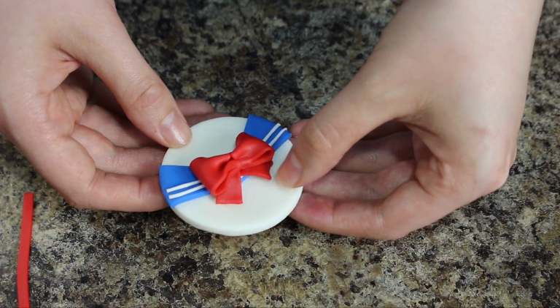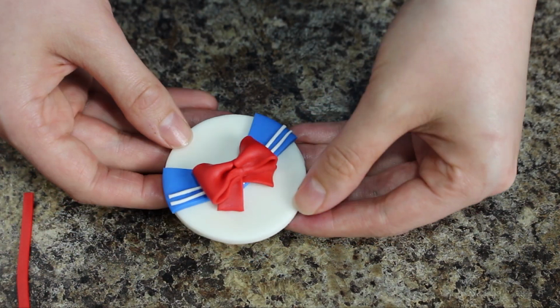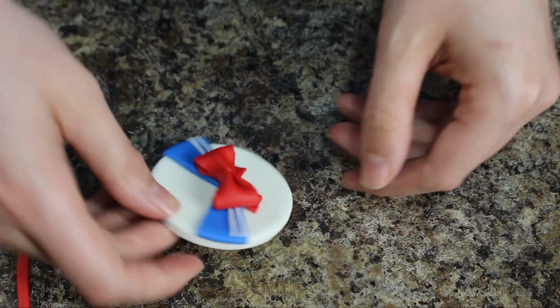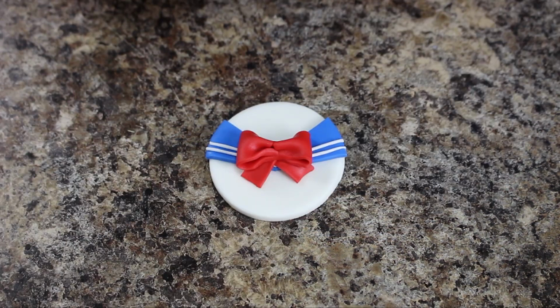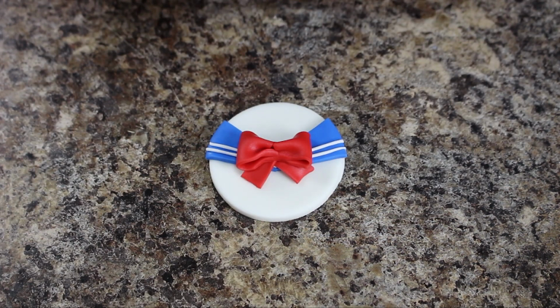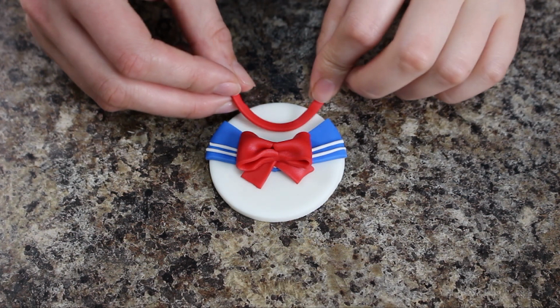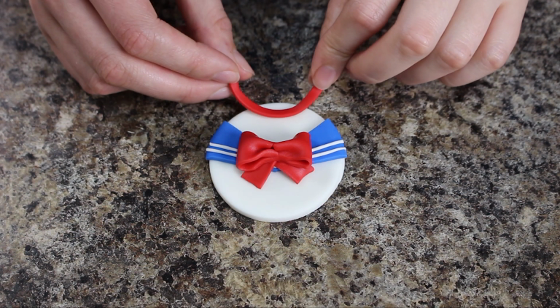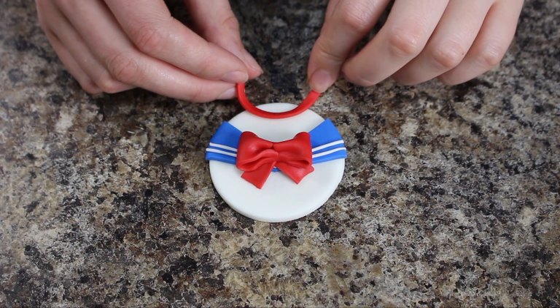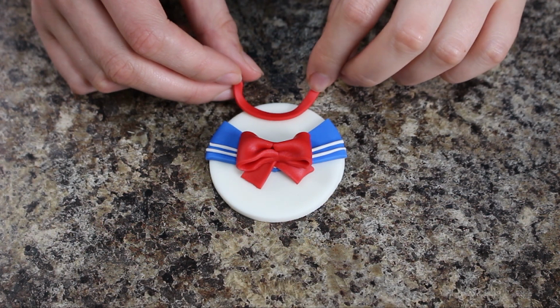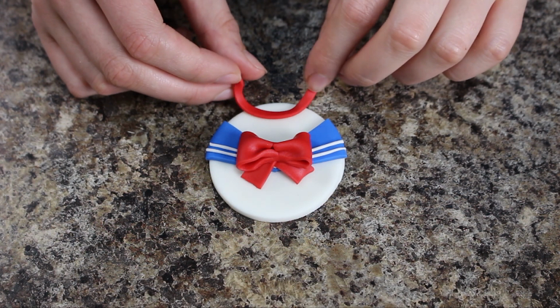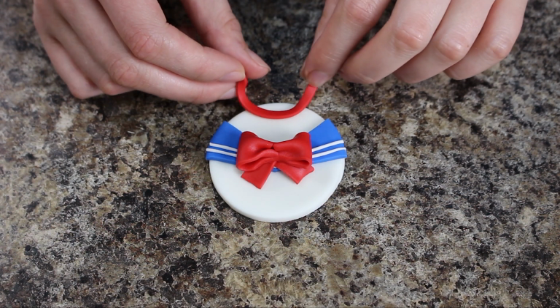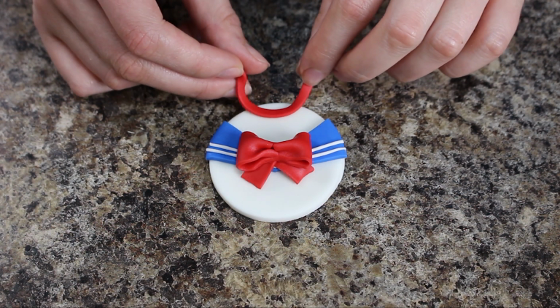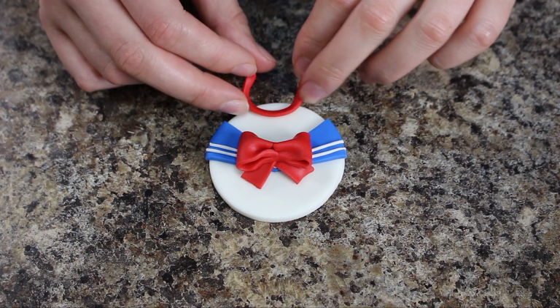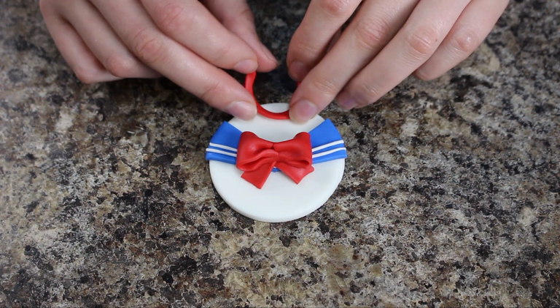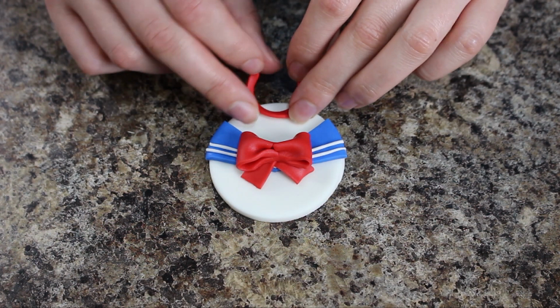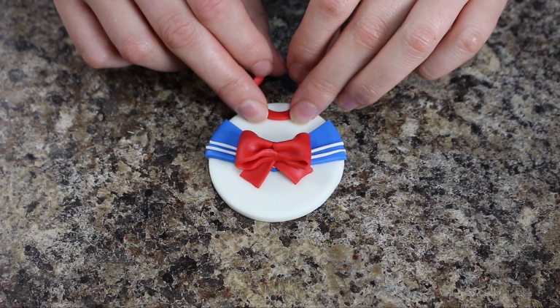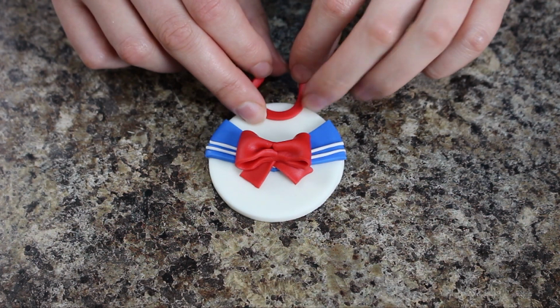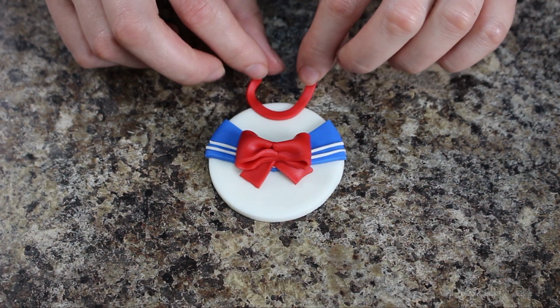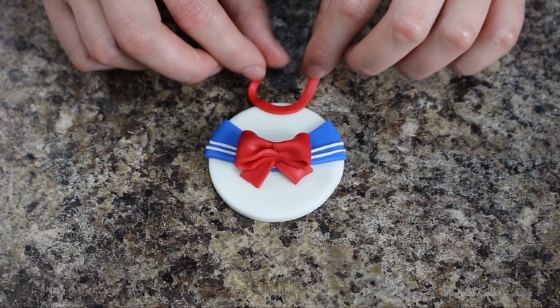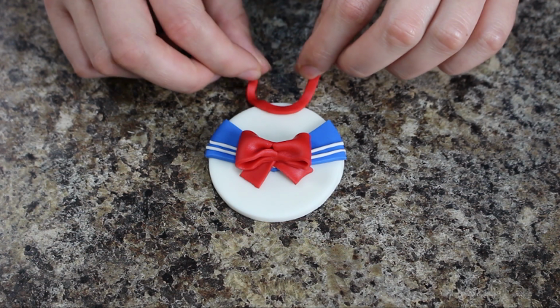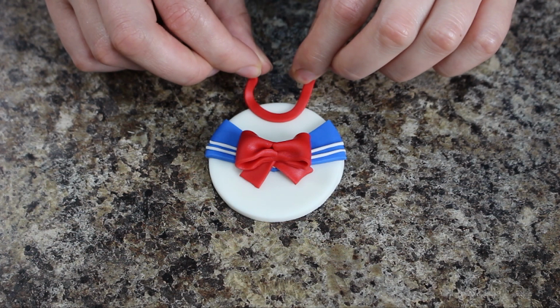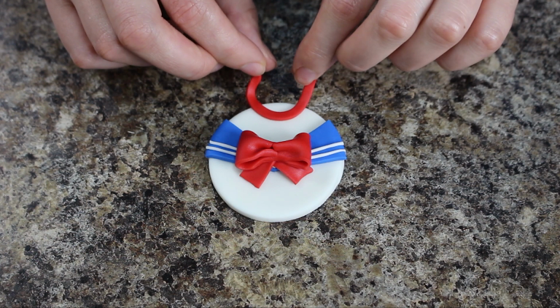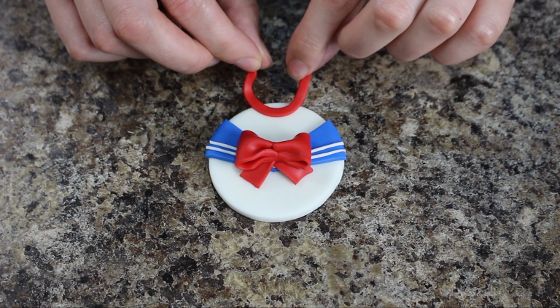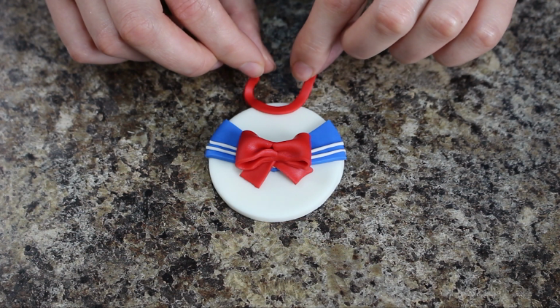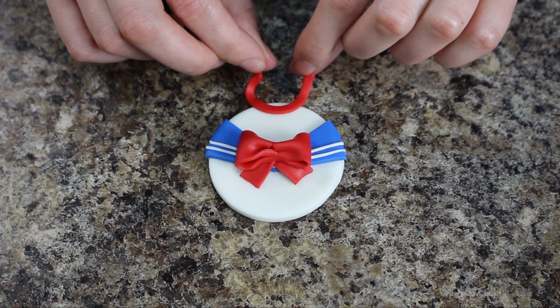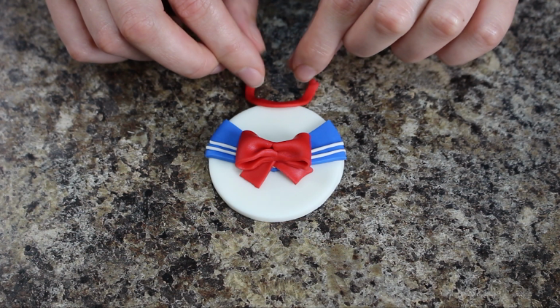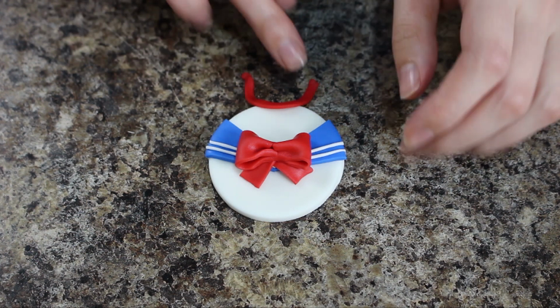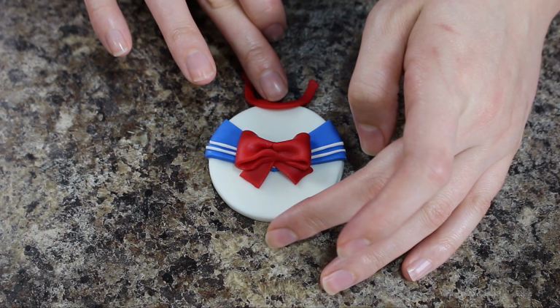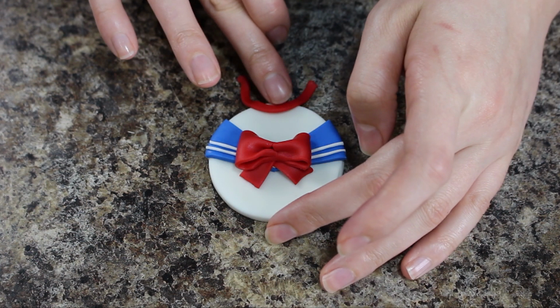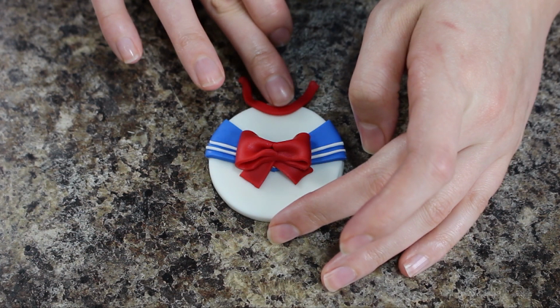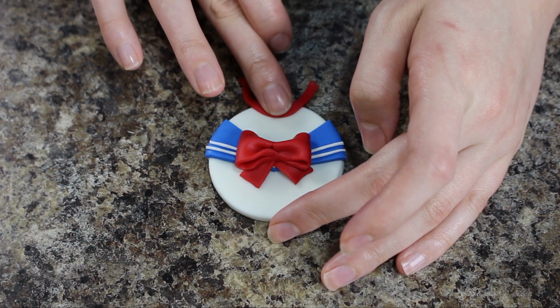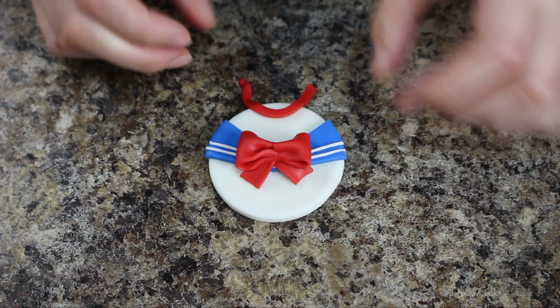I have another long thin strip of red fondant and I'm placing that down on the very top of my white base in this kind of crescent moon shape, and that is going to be the band that wraps around her neck.